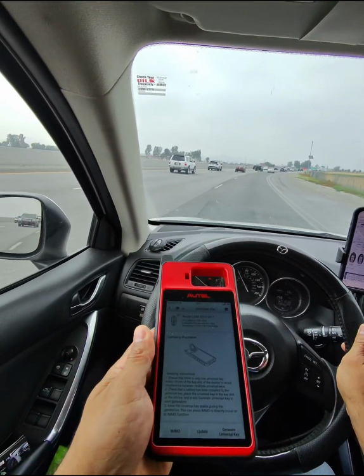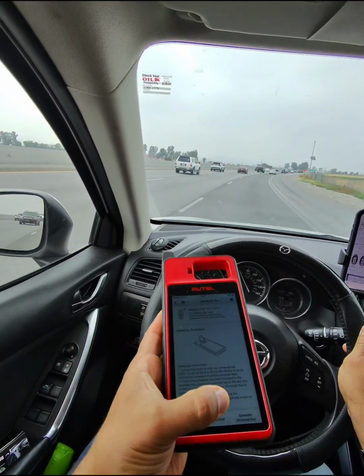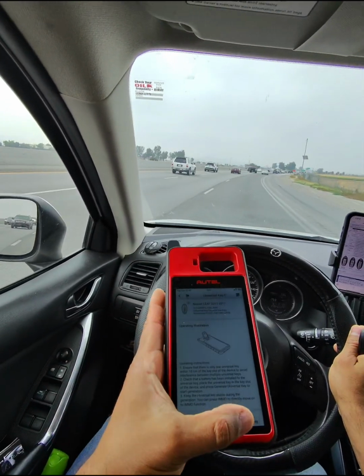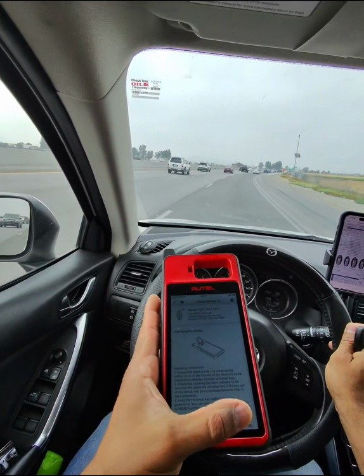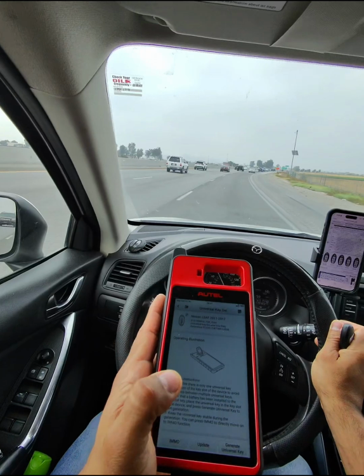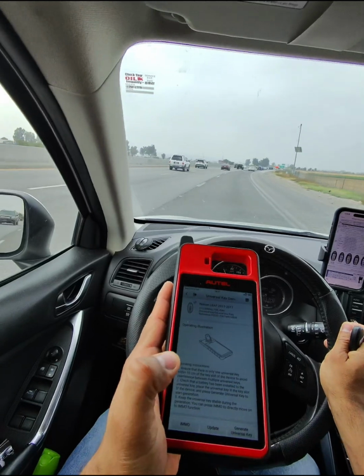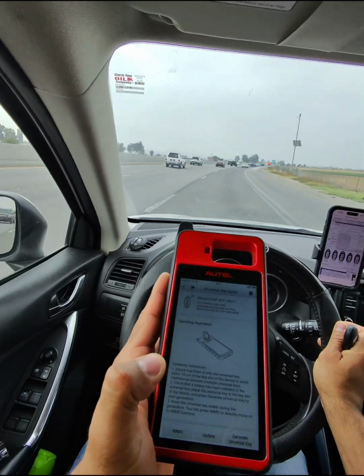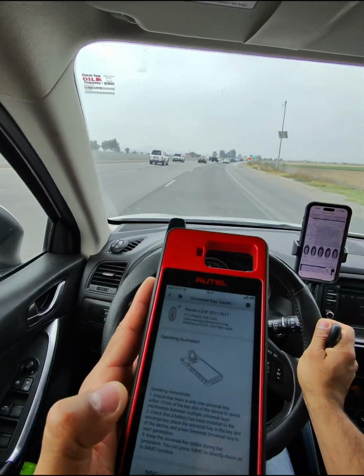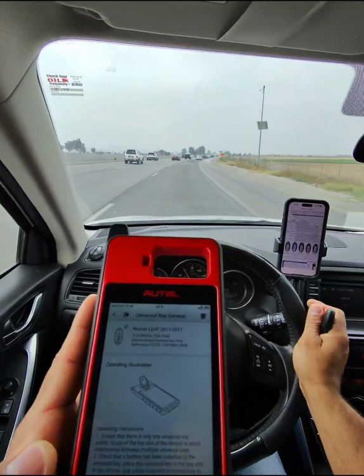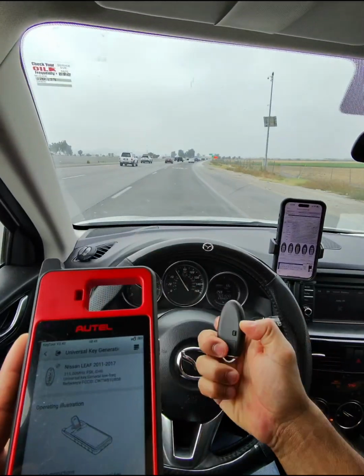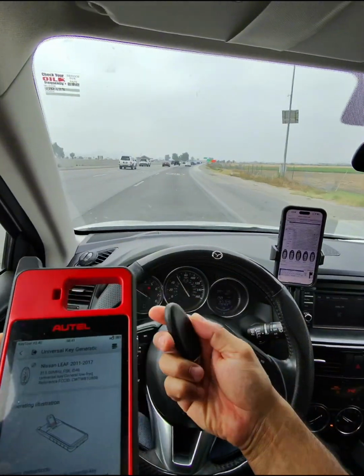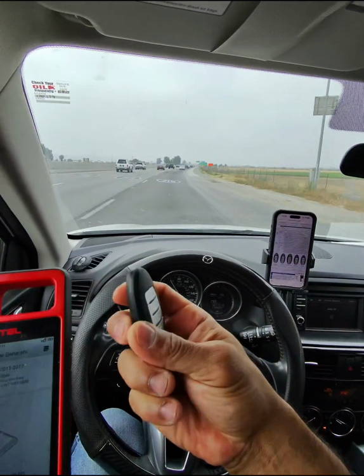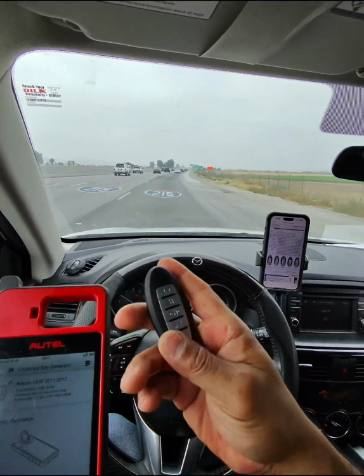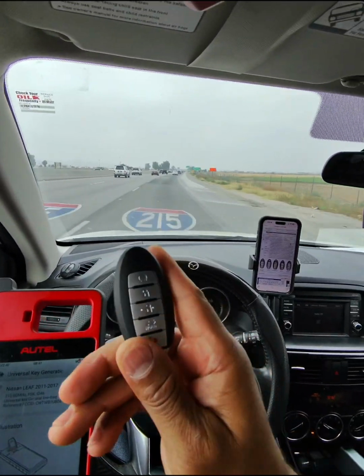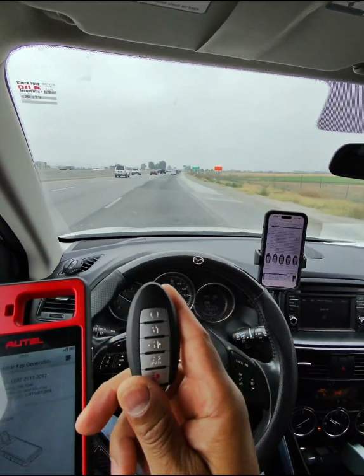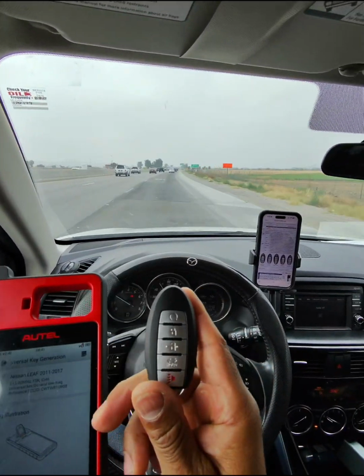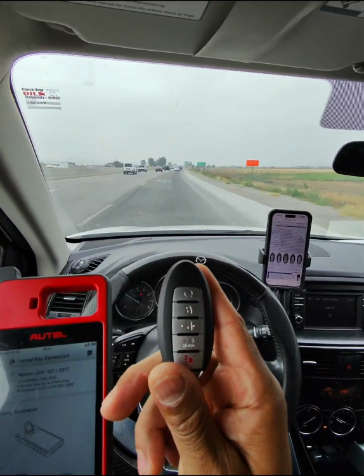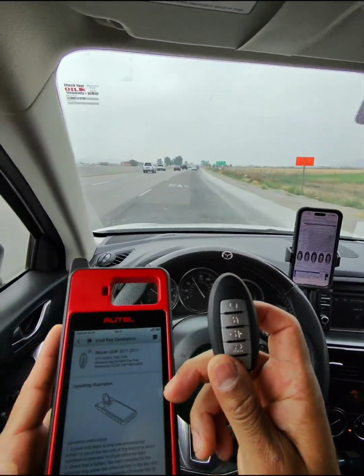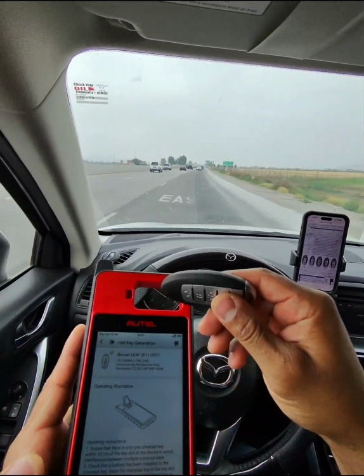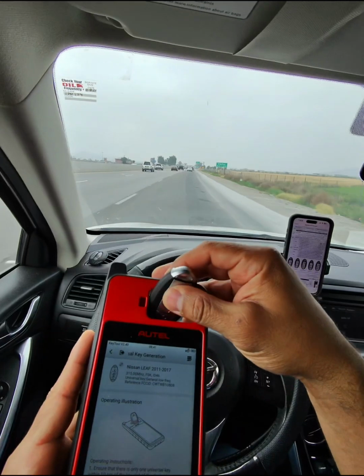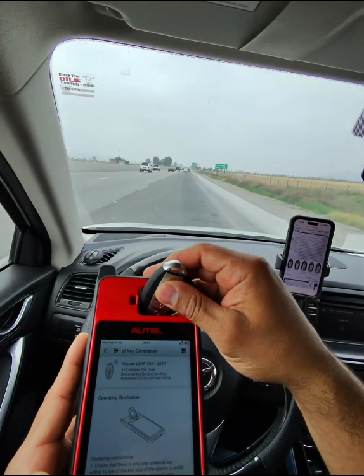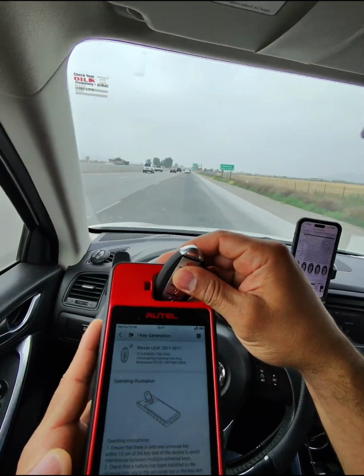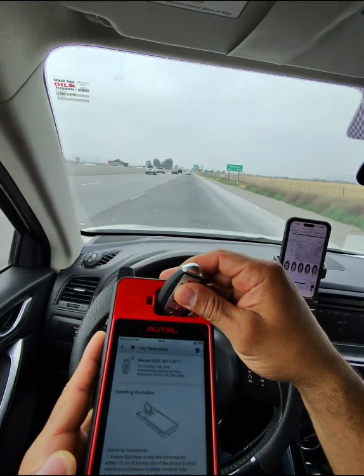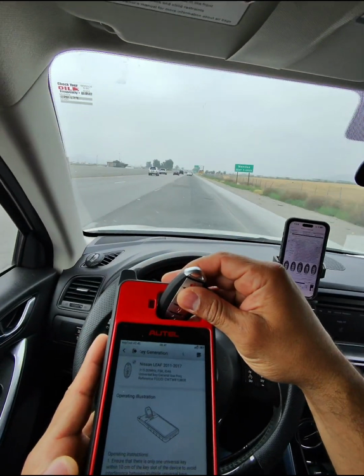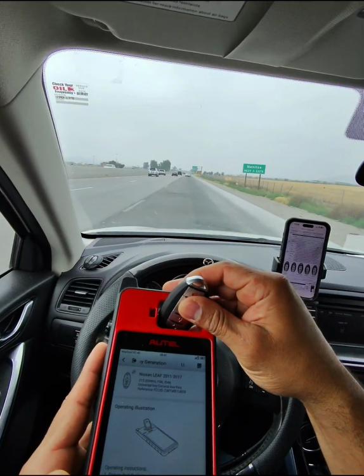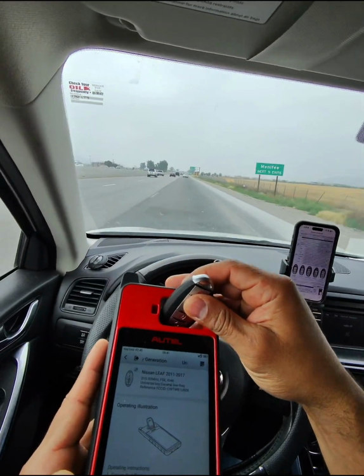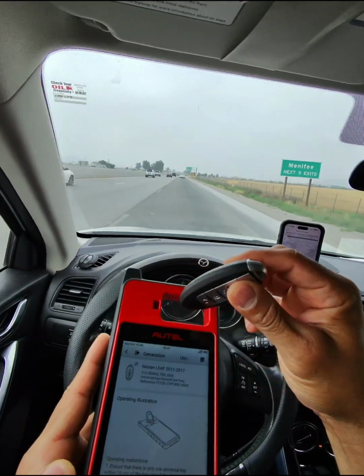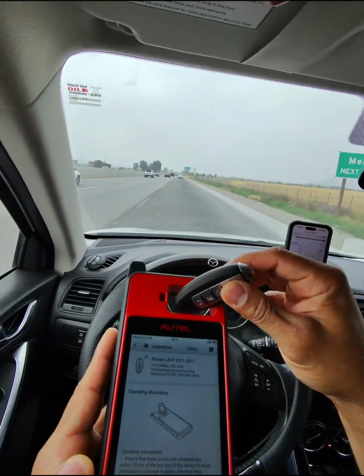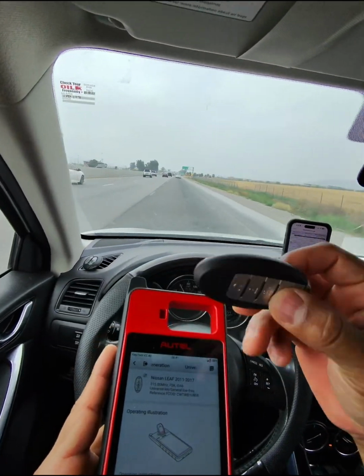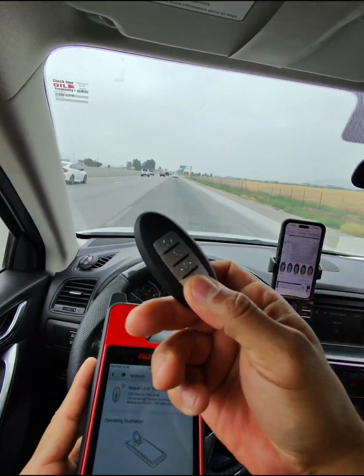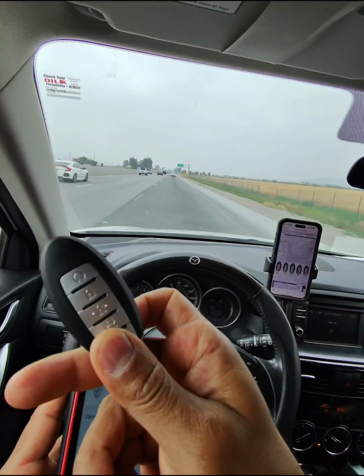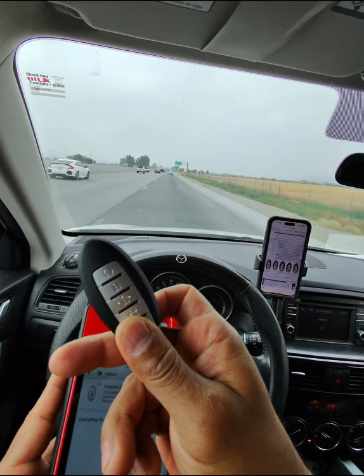Then you hit 'Generate Universal Key.' Your Autel key does have to have a battery — you put it in here and it'll generate that key and make this key for that vehicle.